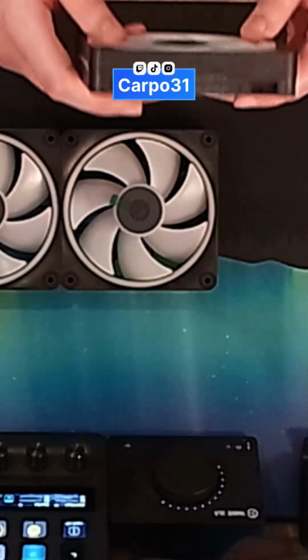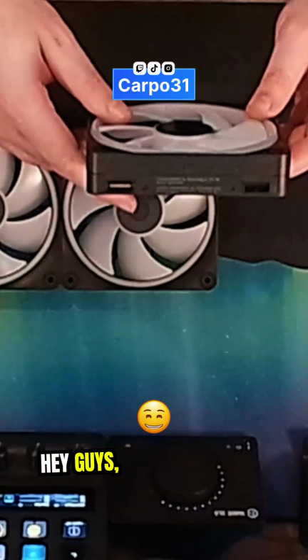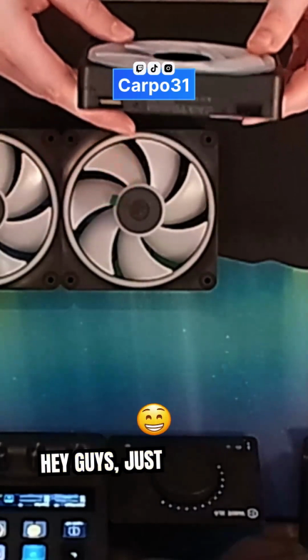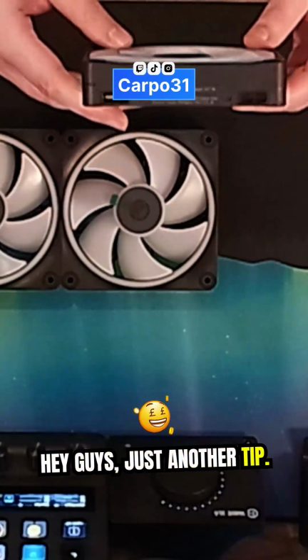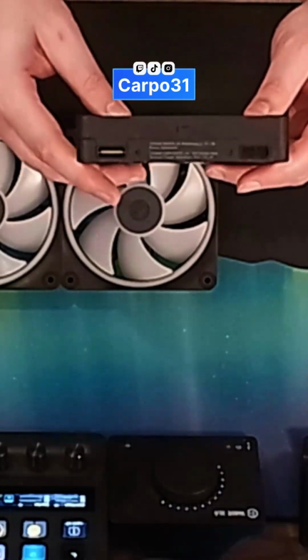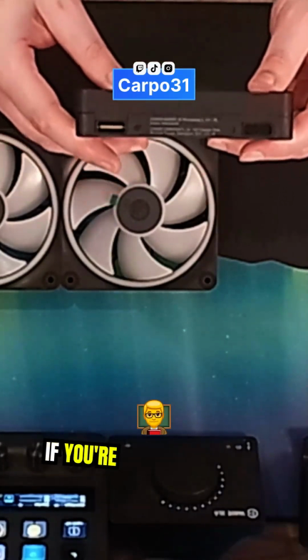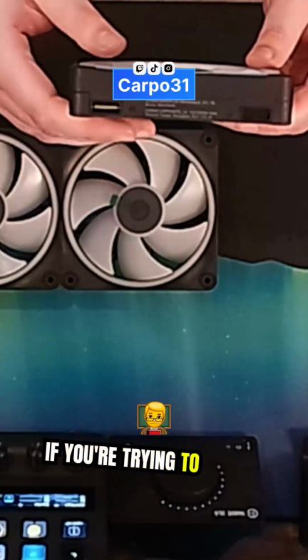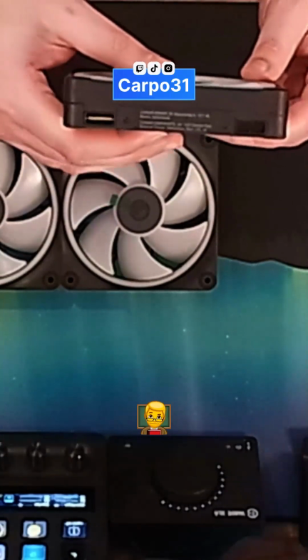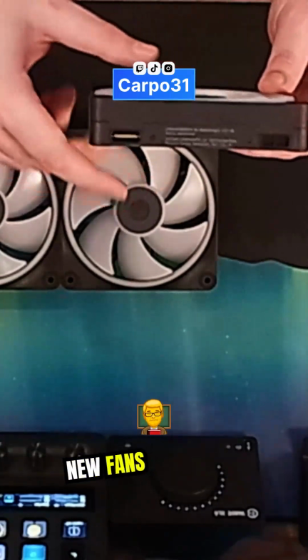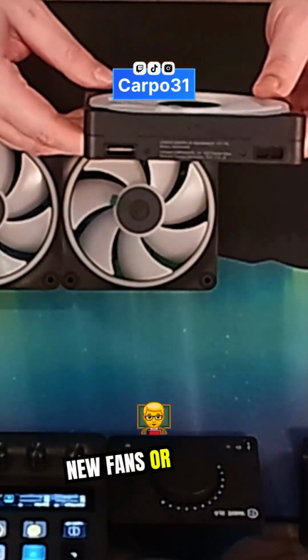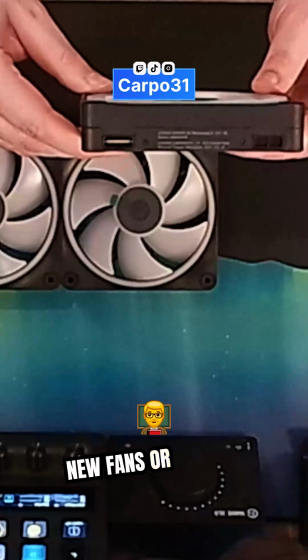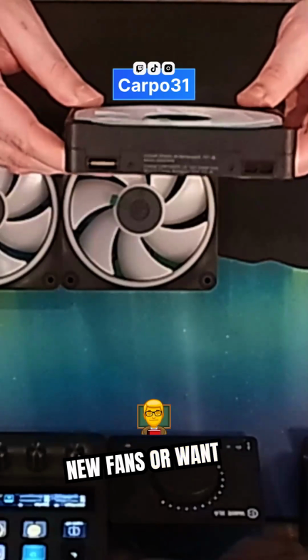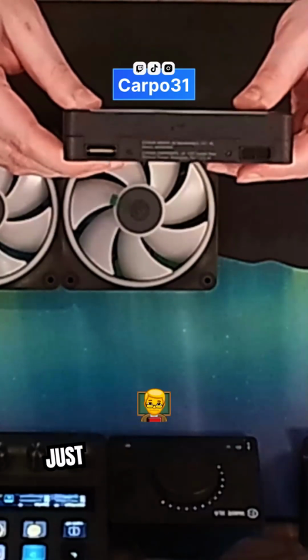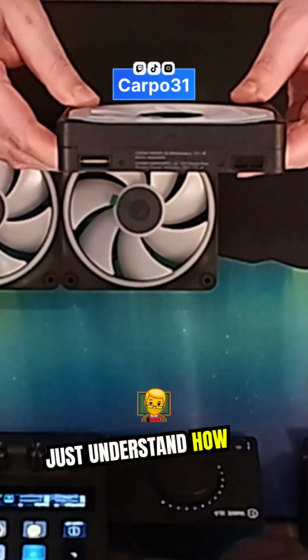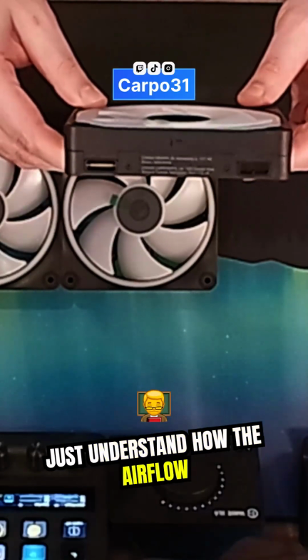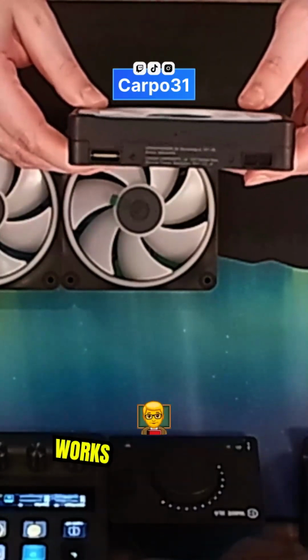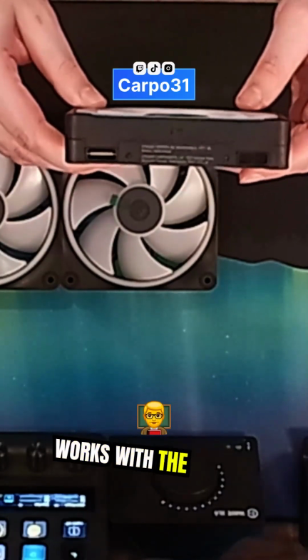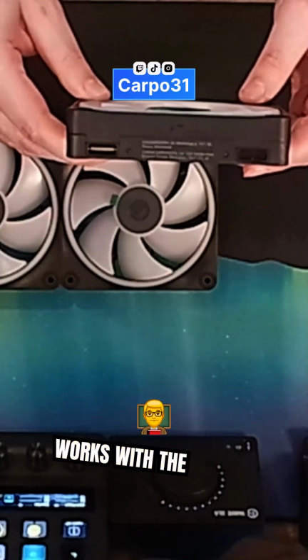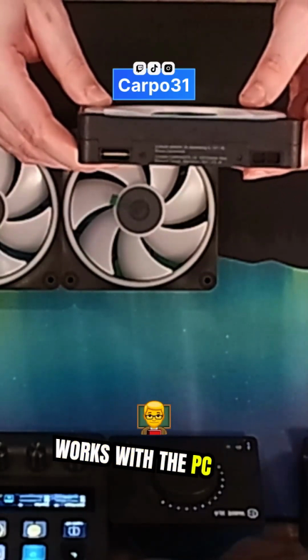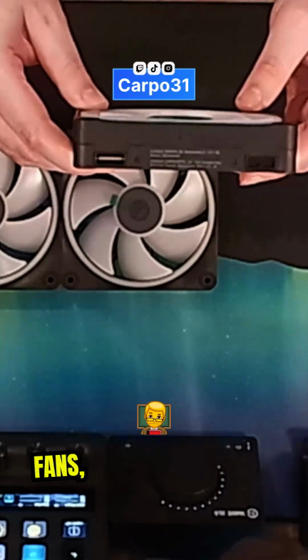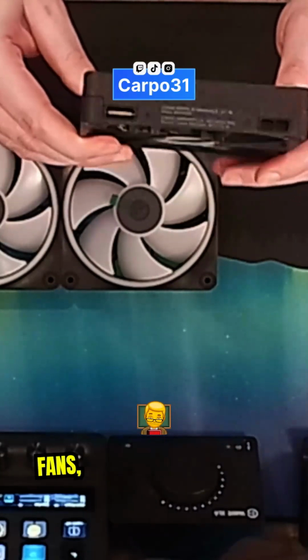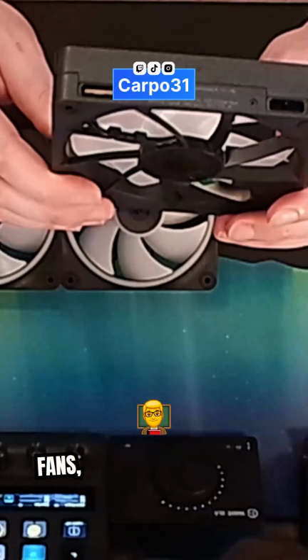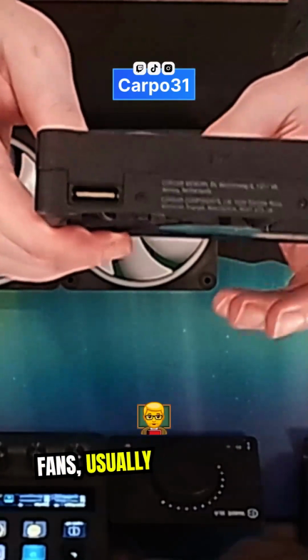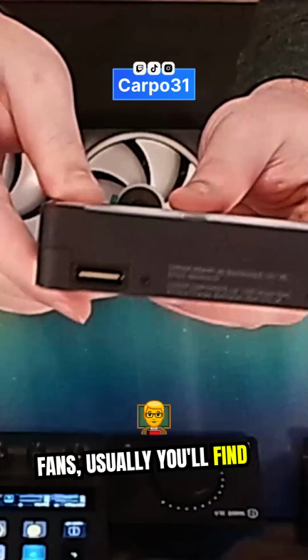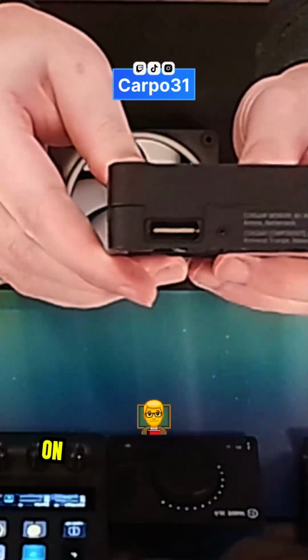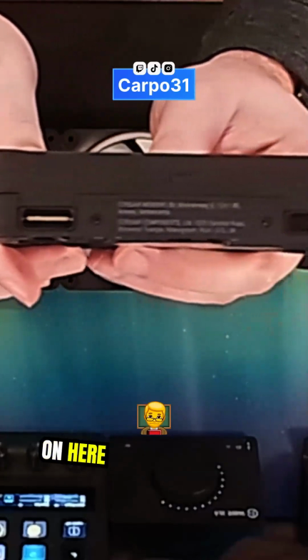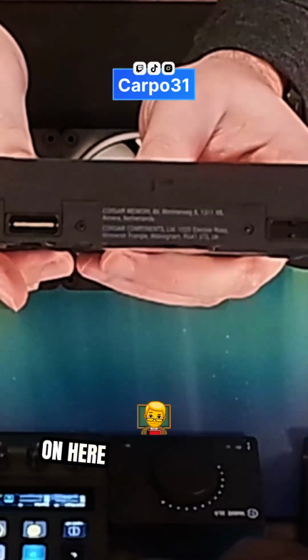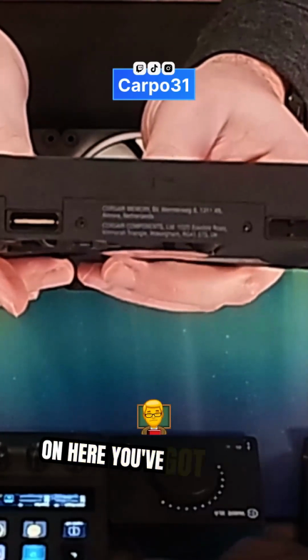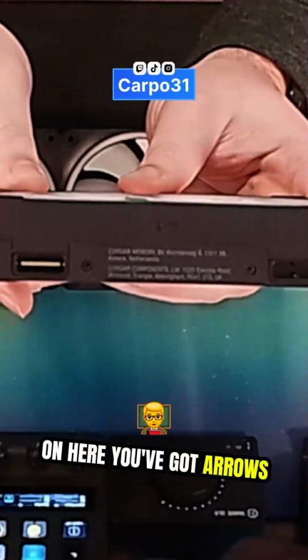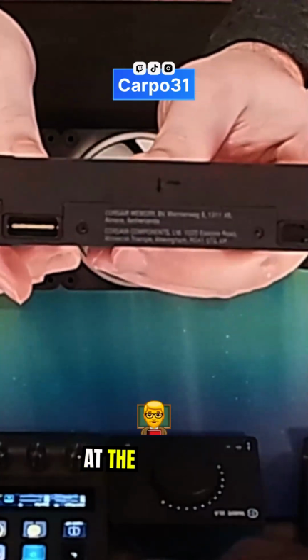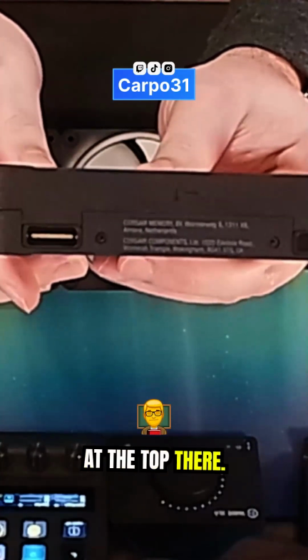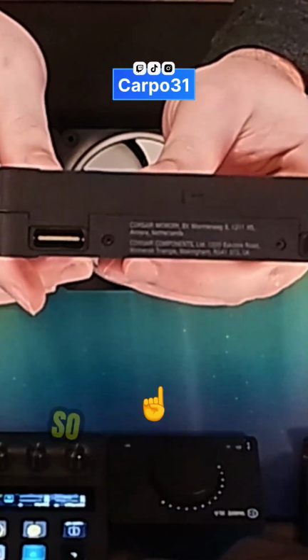Hey guys, just another tip if you're trying to install new fans or want to understand how the airflow works with PC case fans. Usually you'll find up on here you've got arrows at the top there.